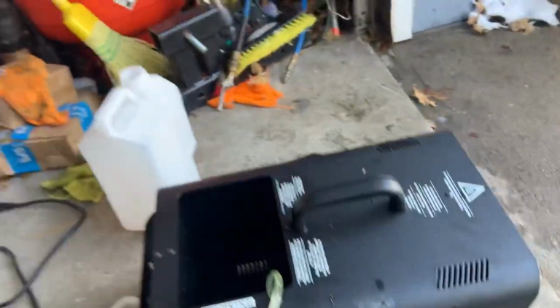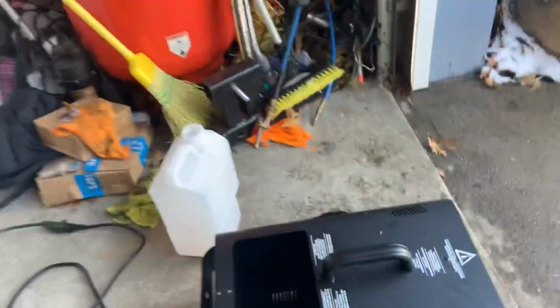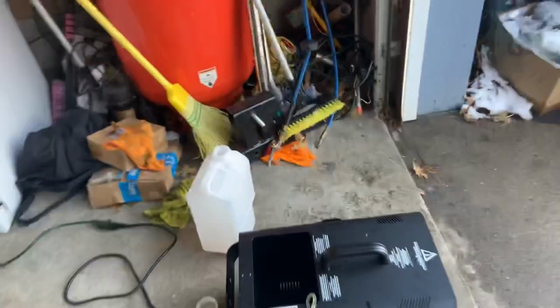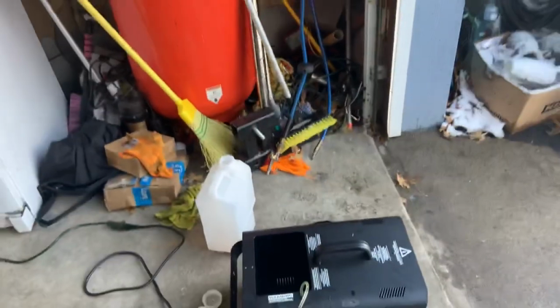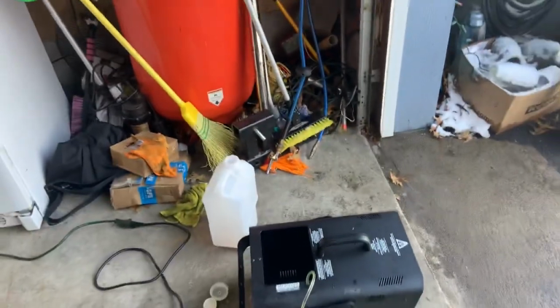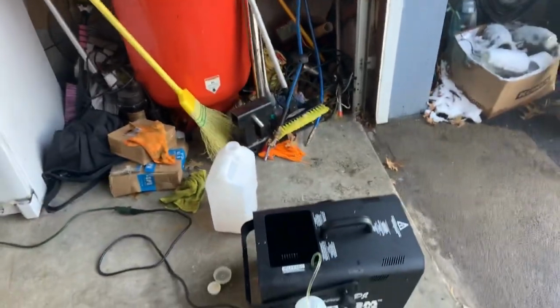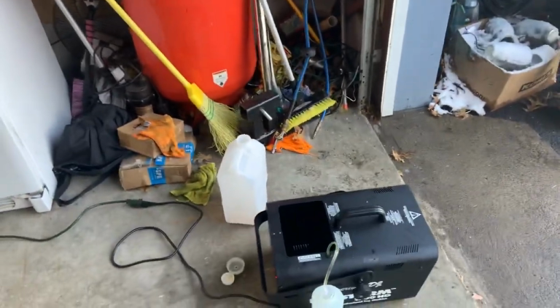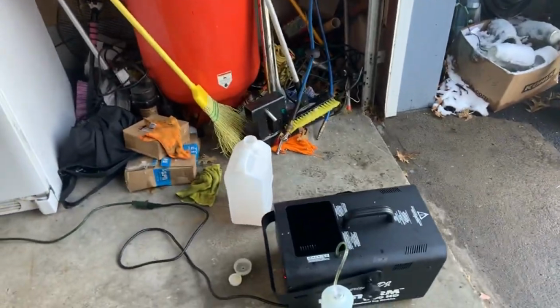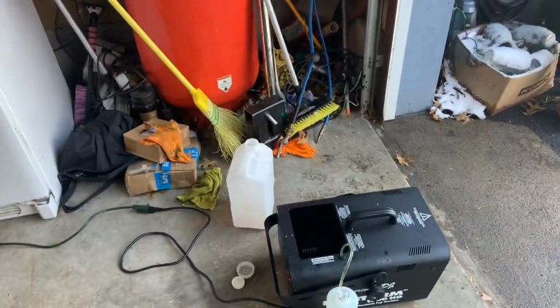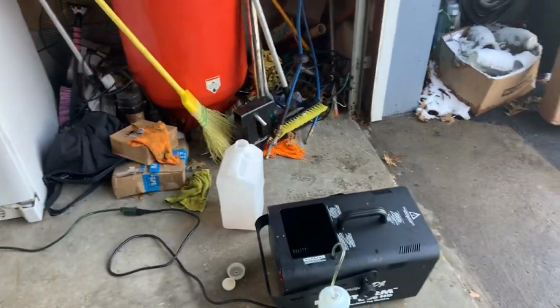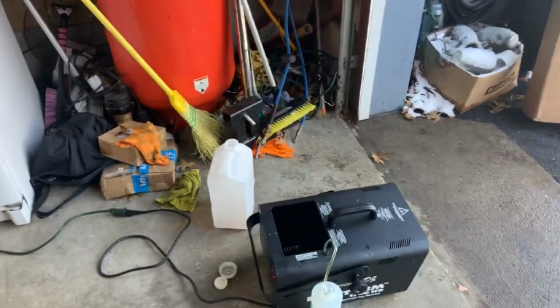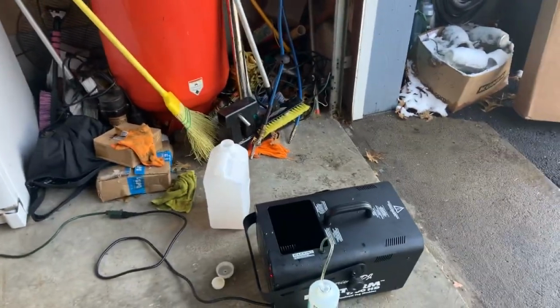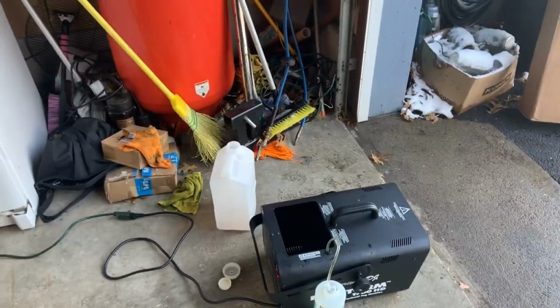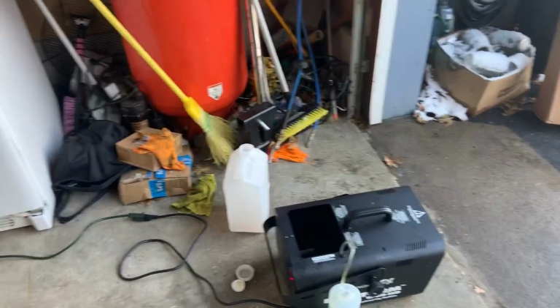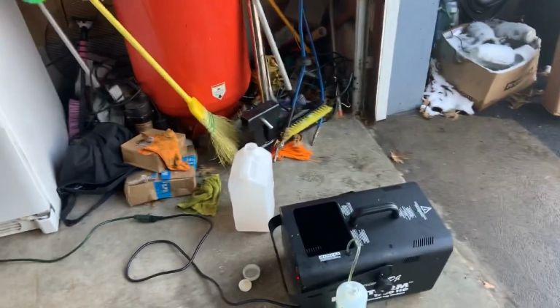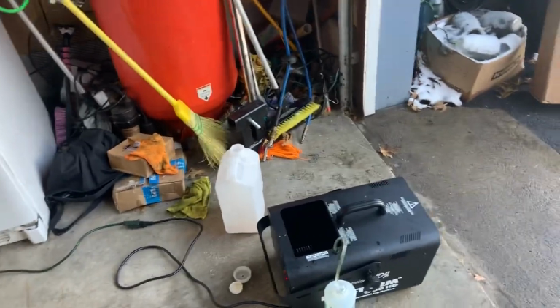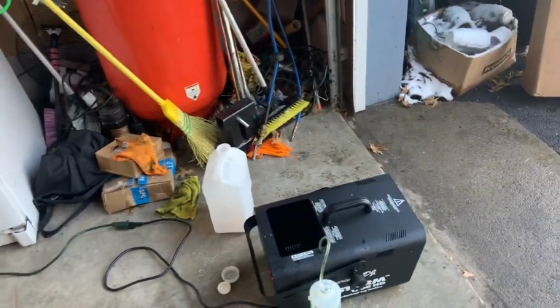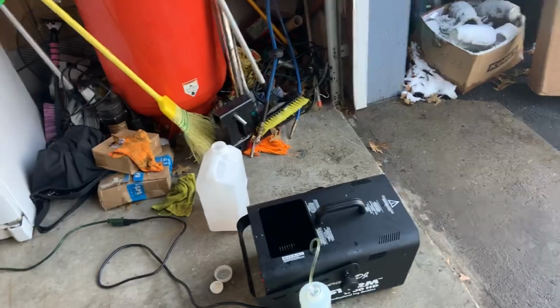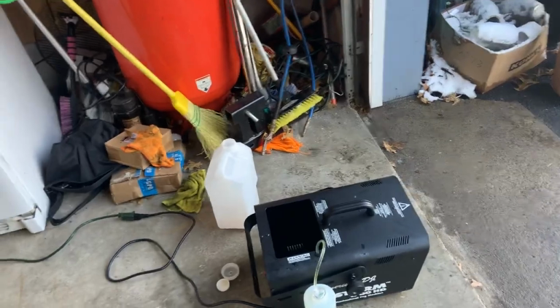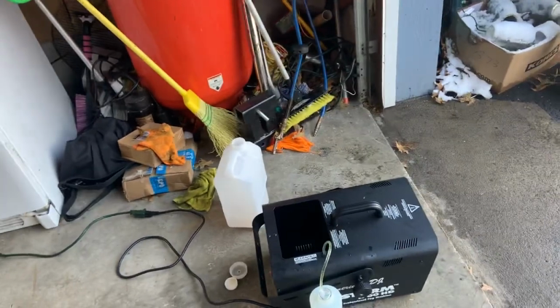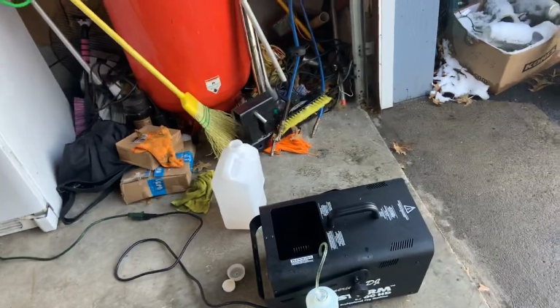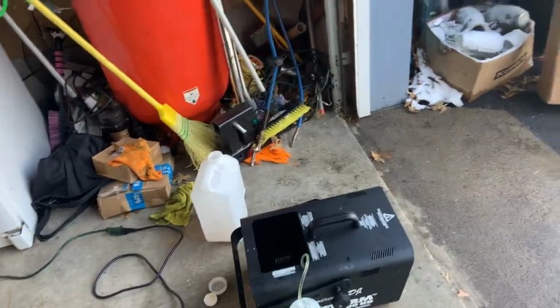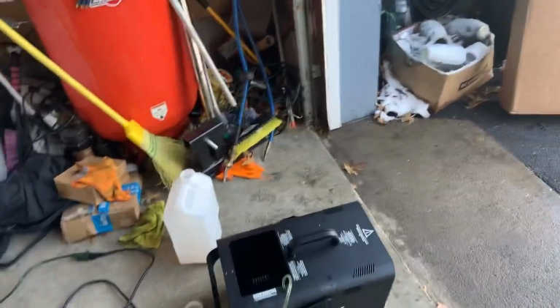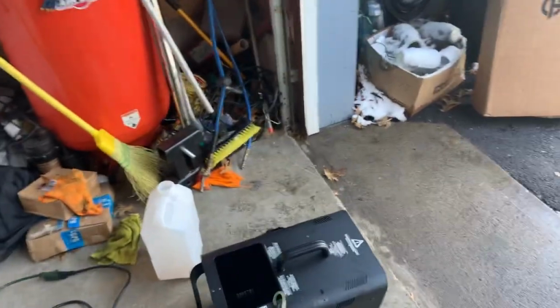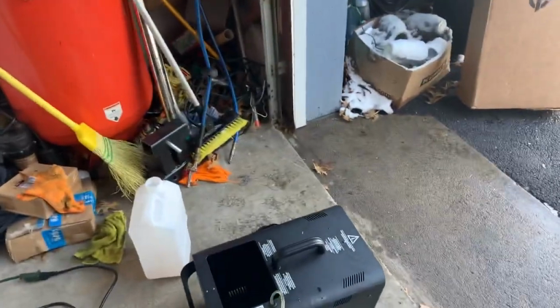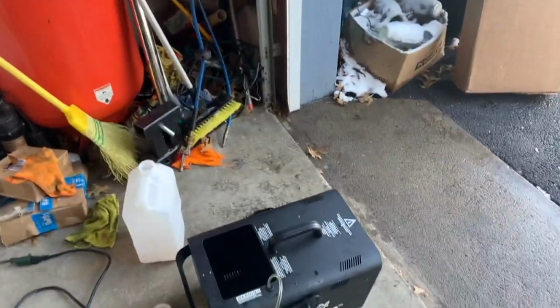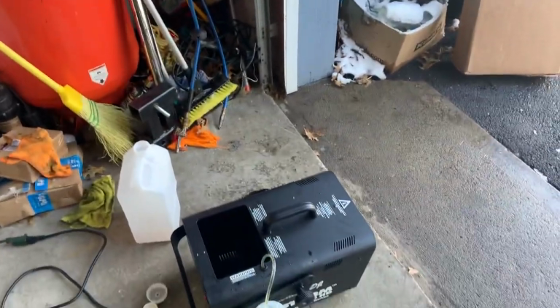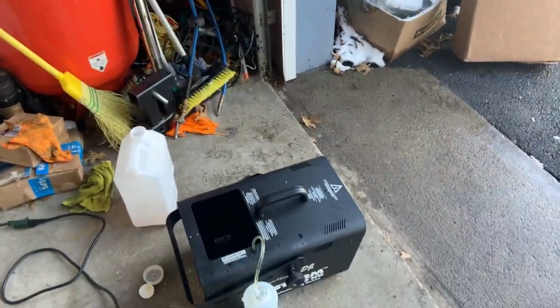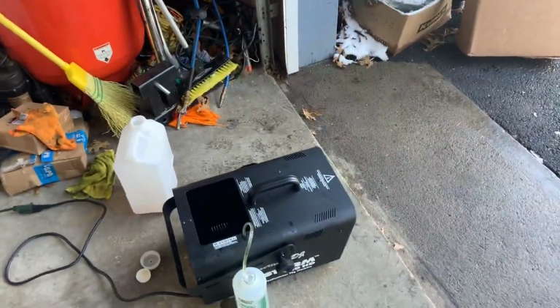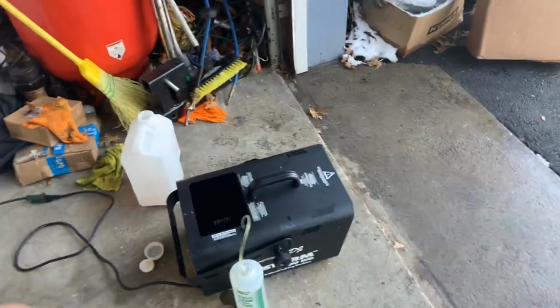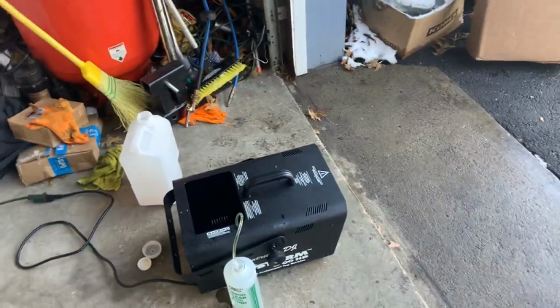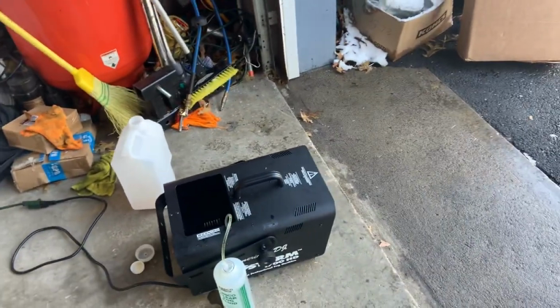Fogstorm 1700 HD and I couldn't get it to go. So I replaced the motor on it, but it still wouldn't go.